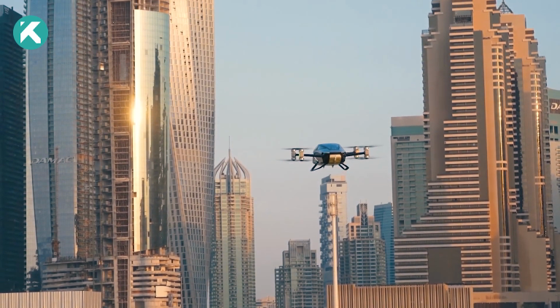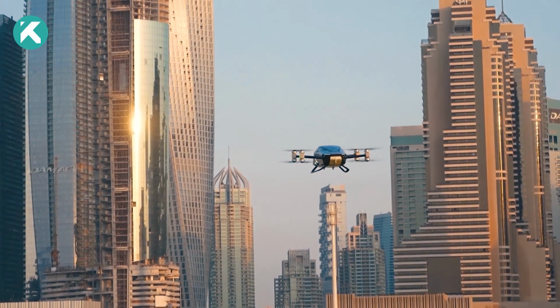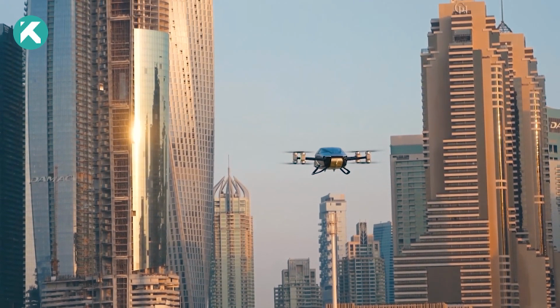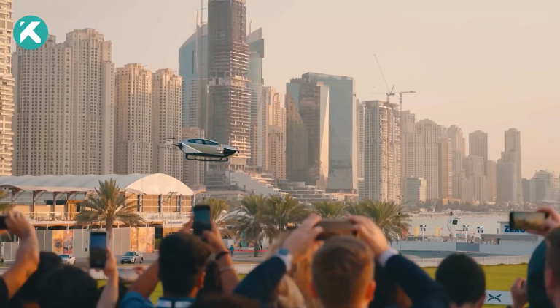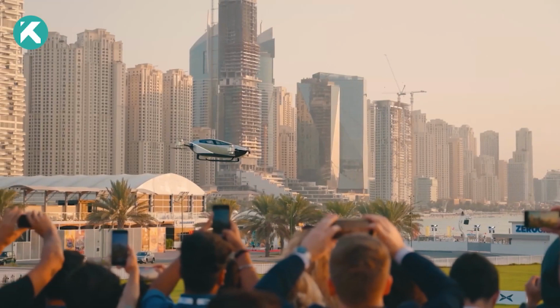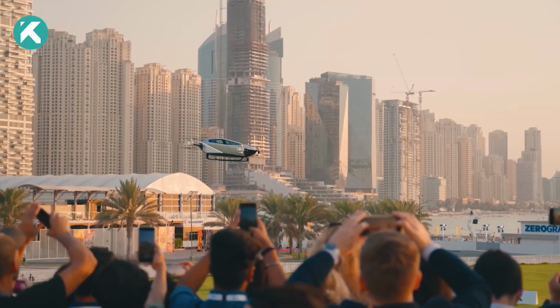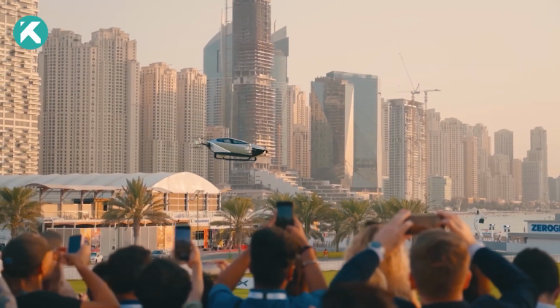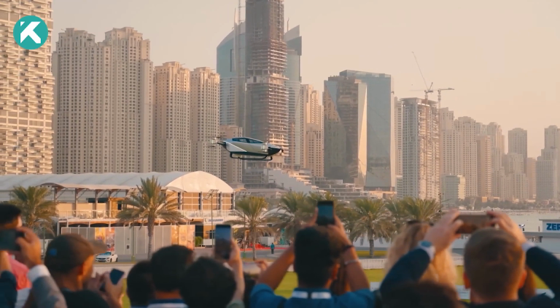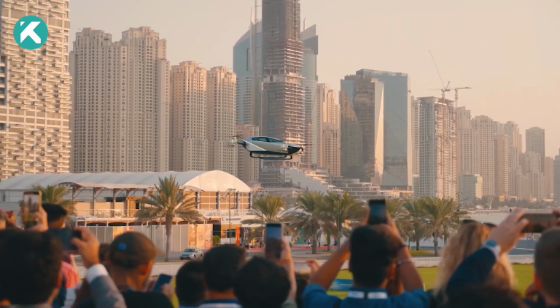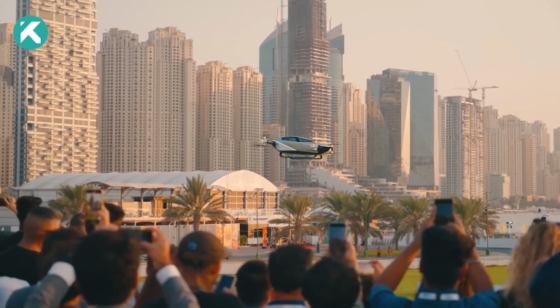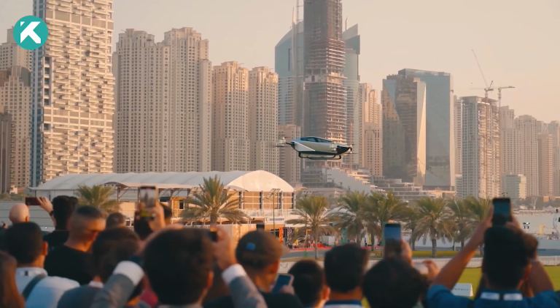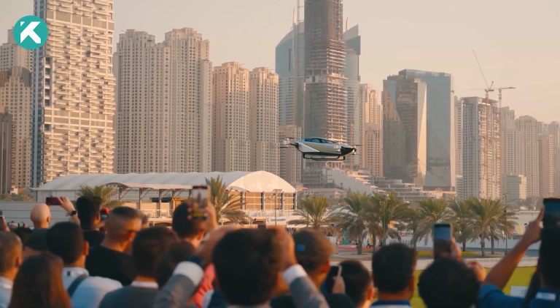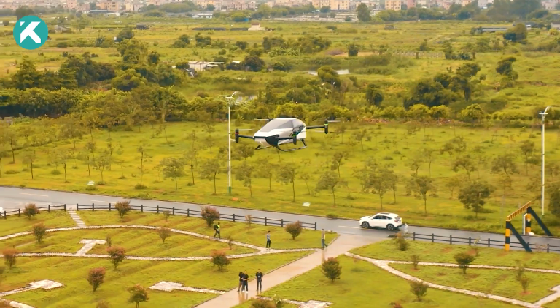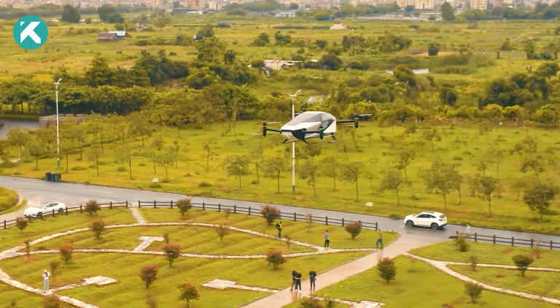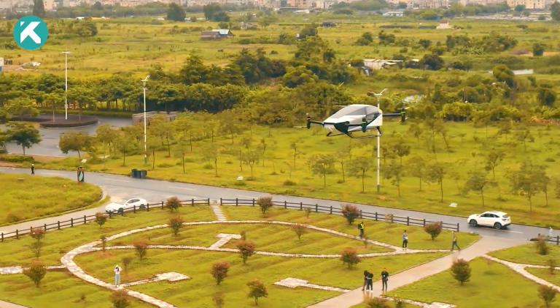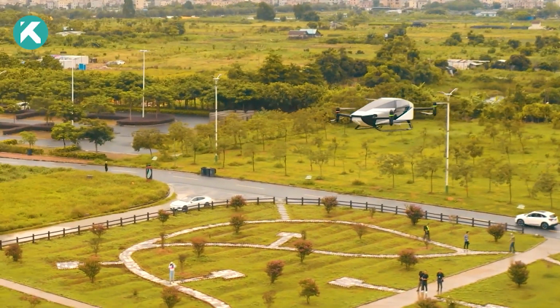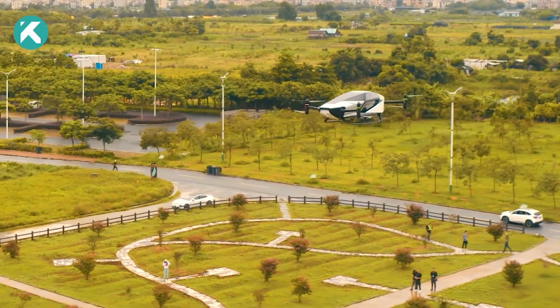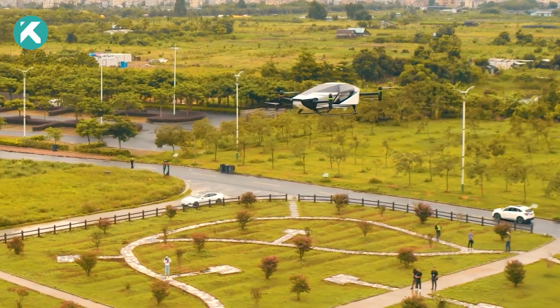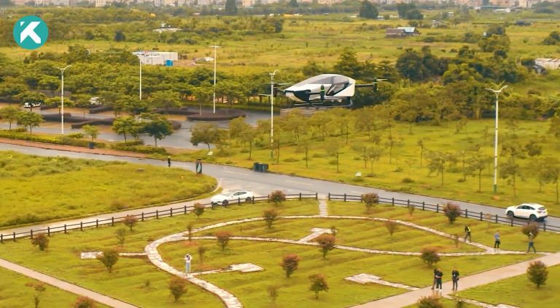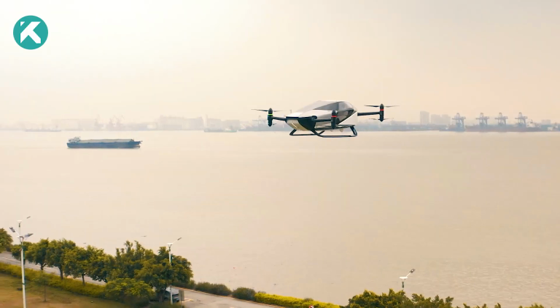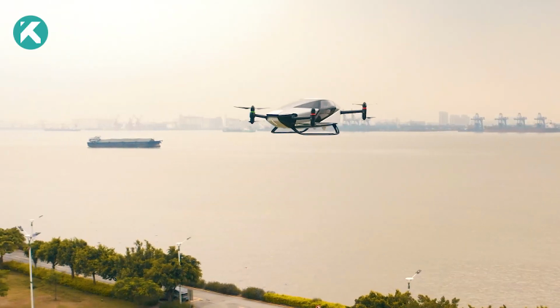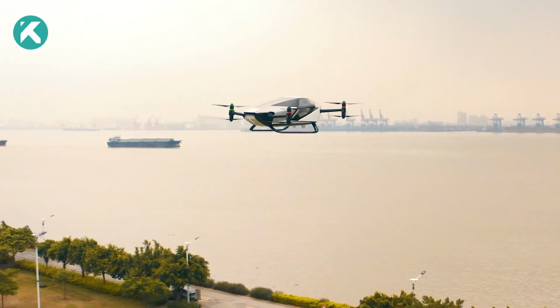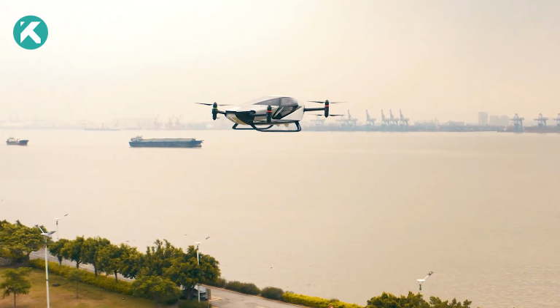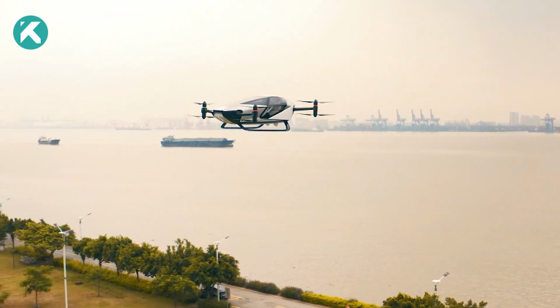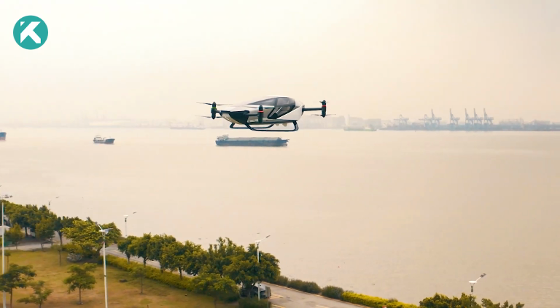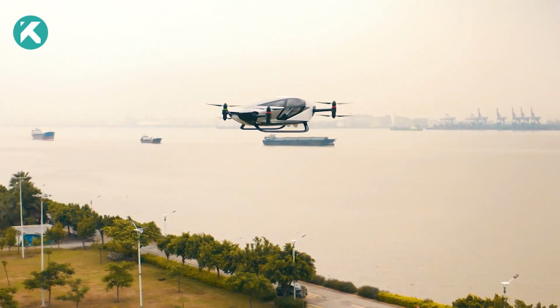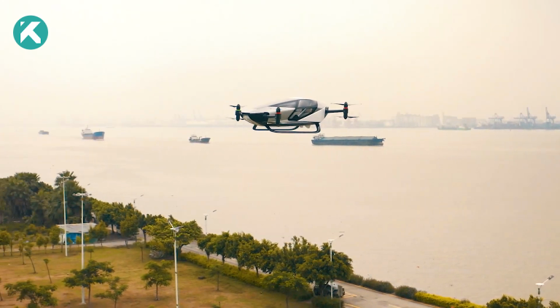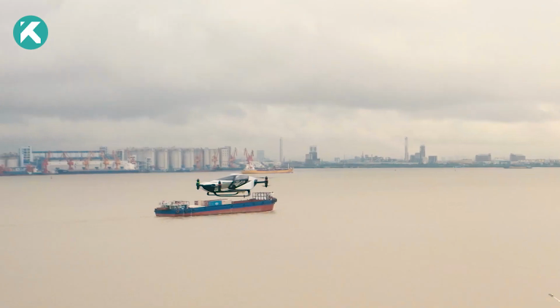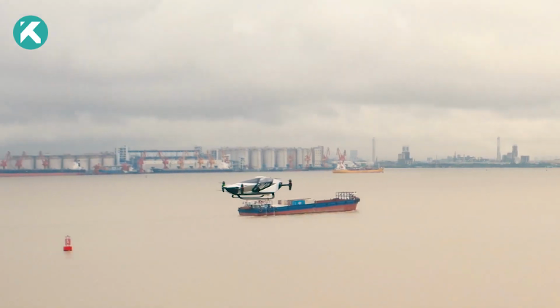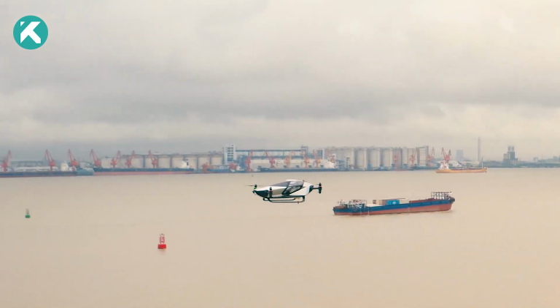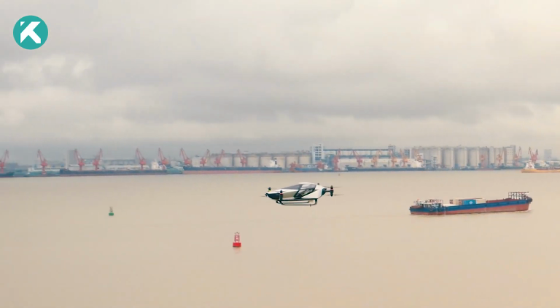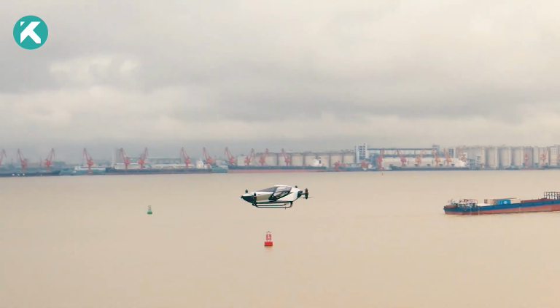The car is equipped with electric motors that power its flights, promoting a sustainable and eco-friendly approach. The X2 emits zero carbon dioxide, making it an environmentally friendly choice for low-altitude city flights.